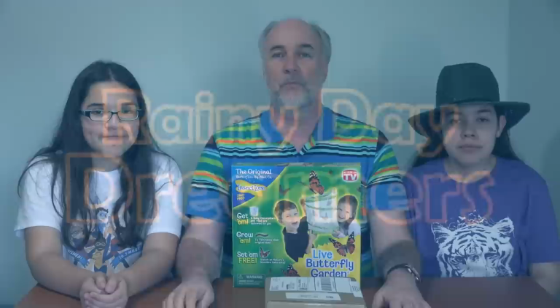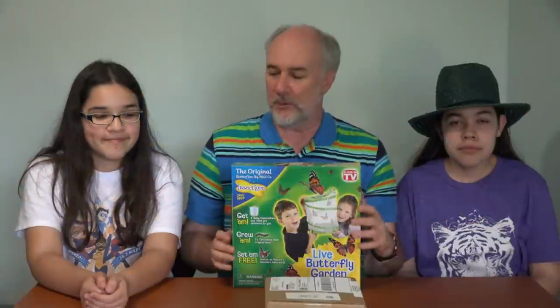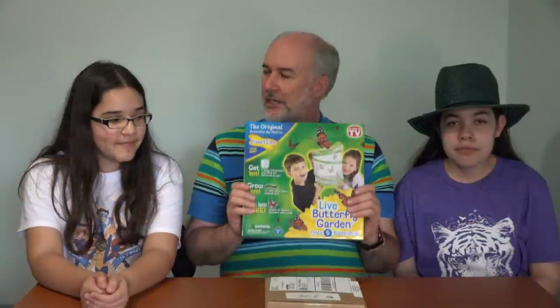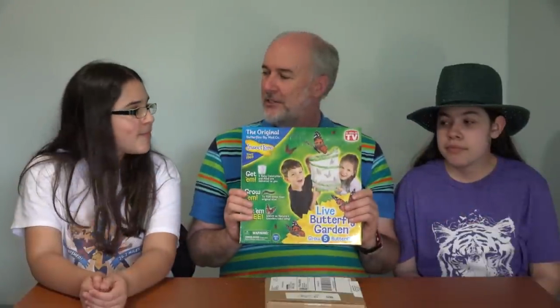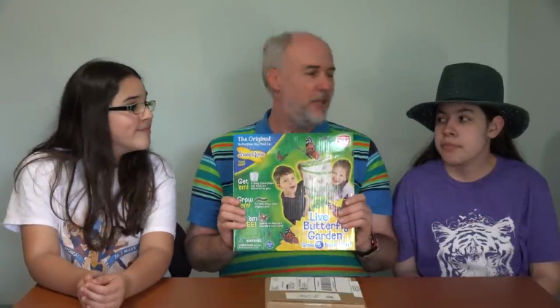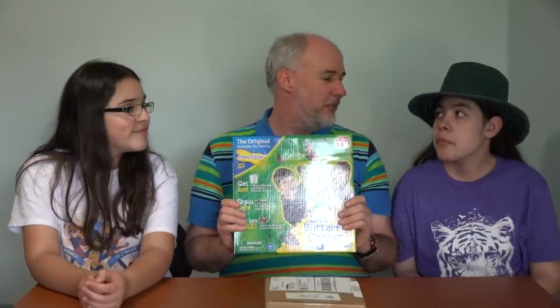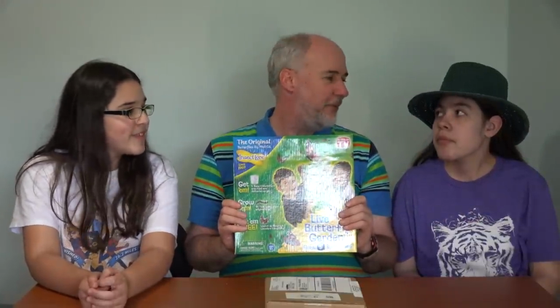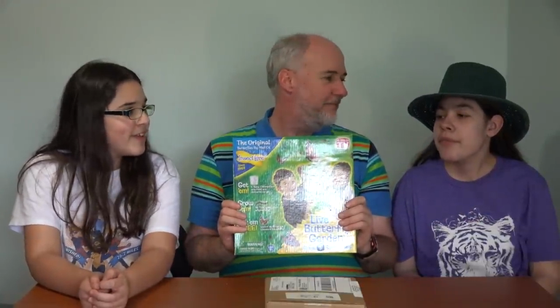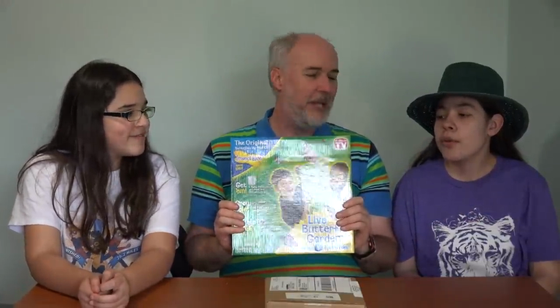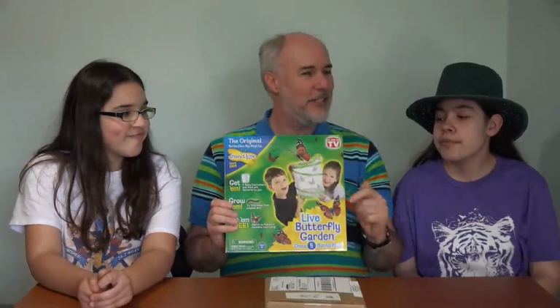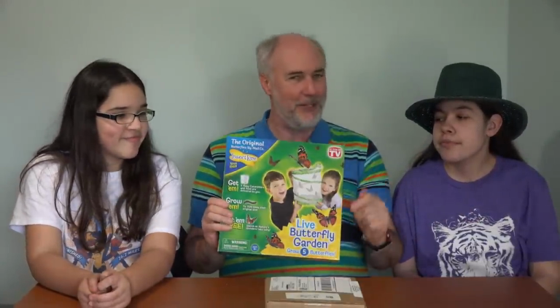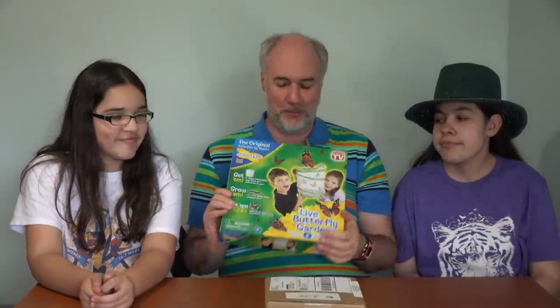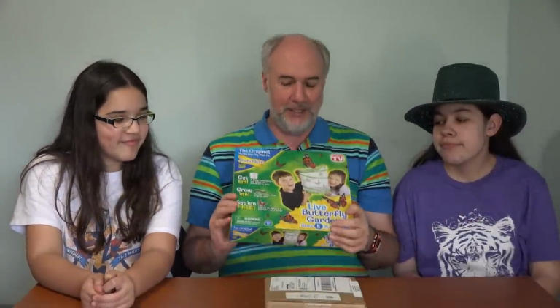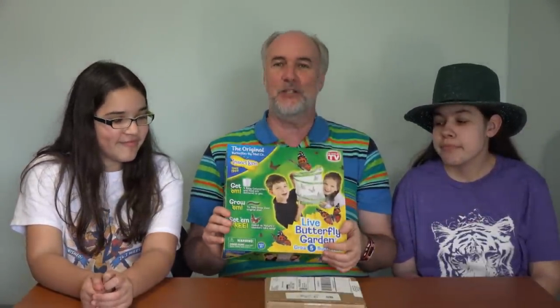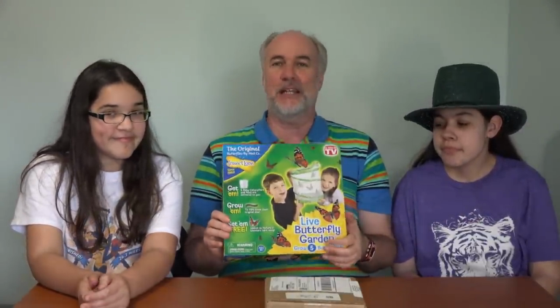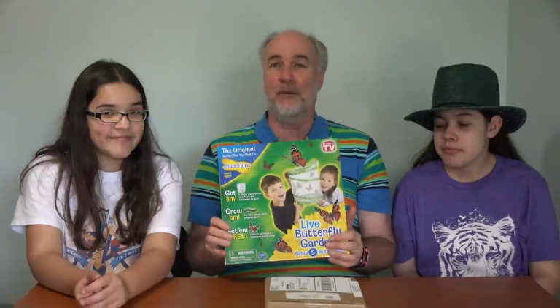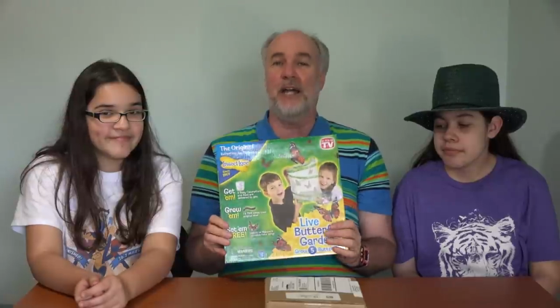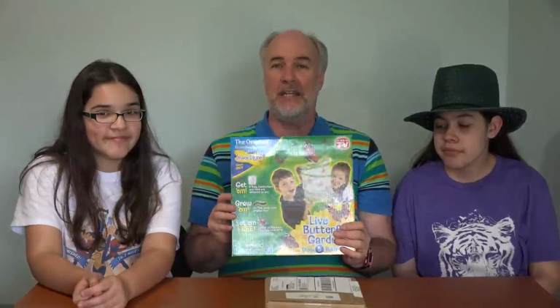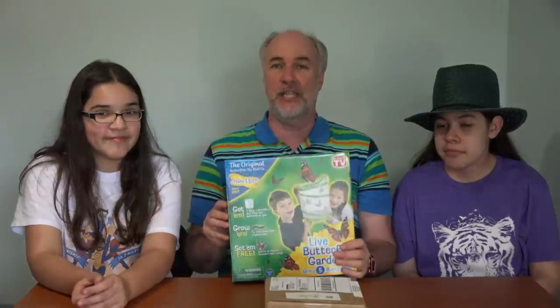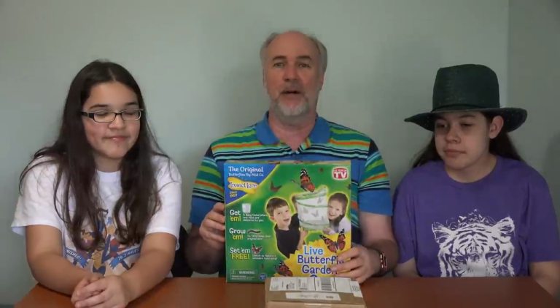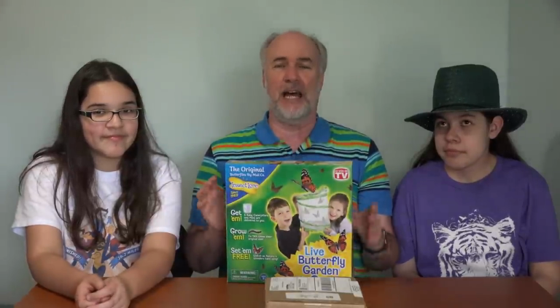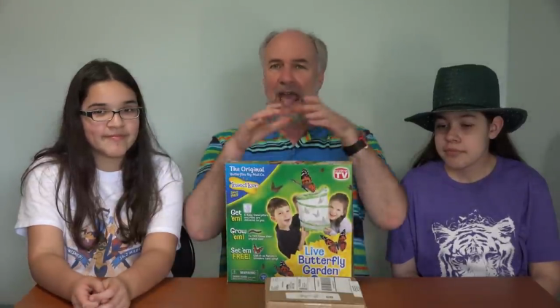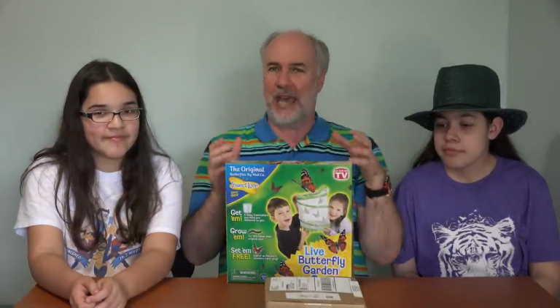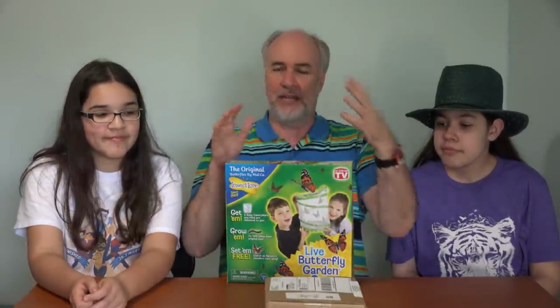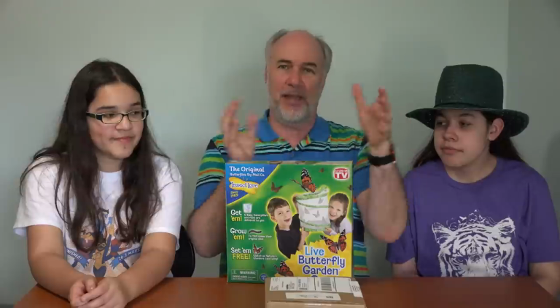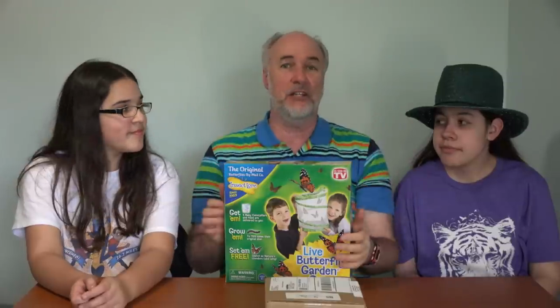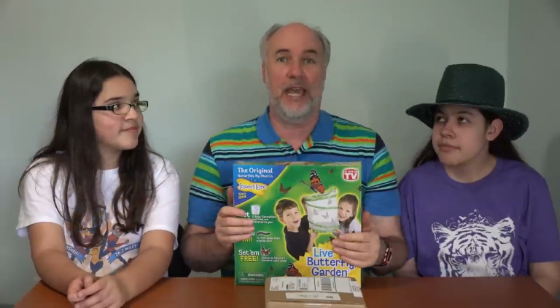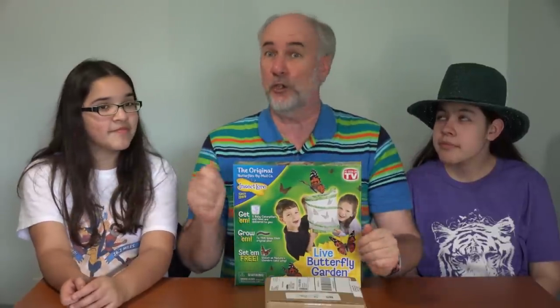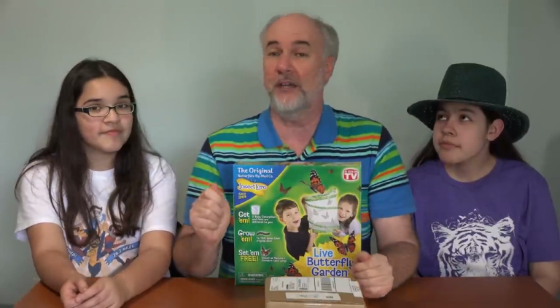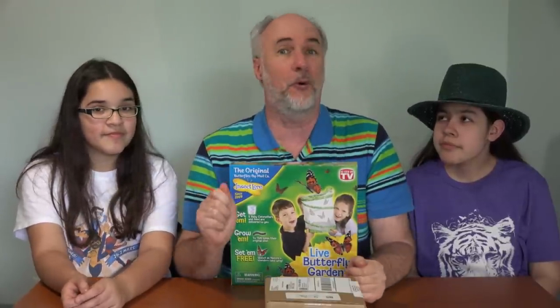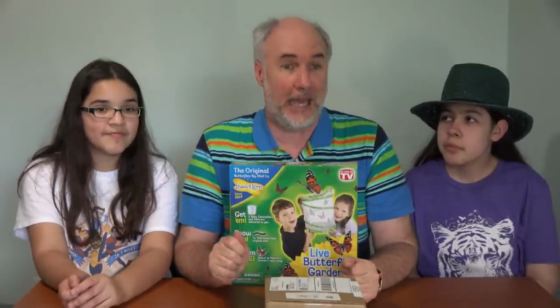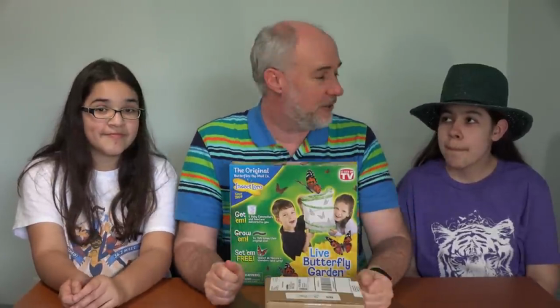You guys remember doing the video for this? No, you weren't in that one, were you? Well, you're catching up now for the important part. This is basically a kit that we bought. It has the butterfly habitat, kind of a mesh deal, and a coupon for caterpillars.